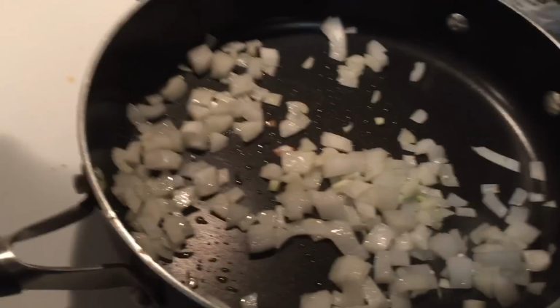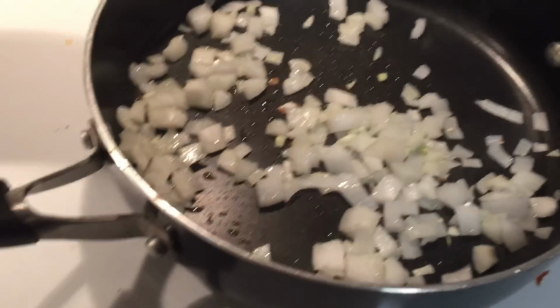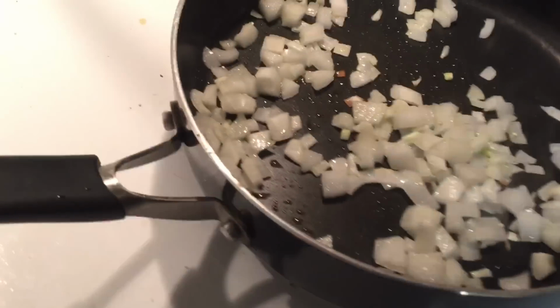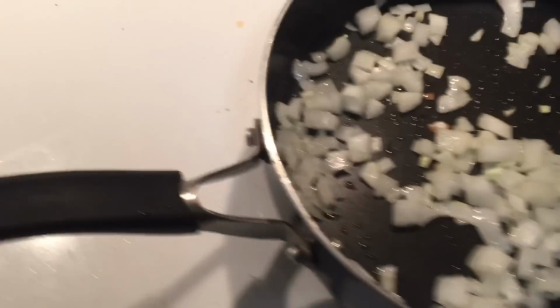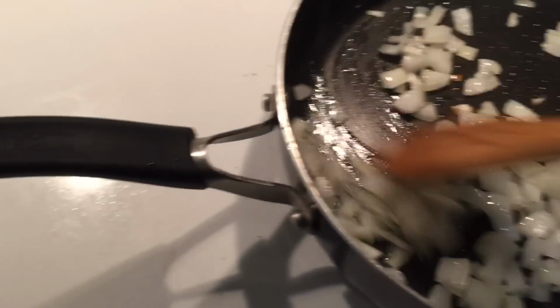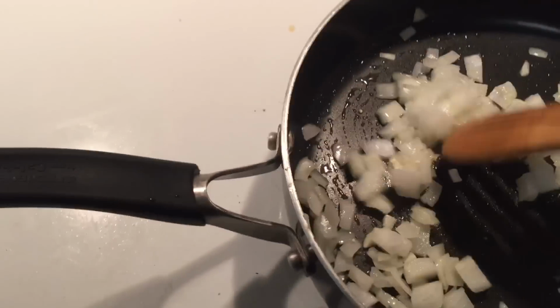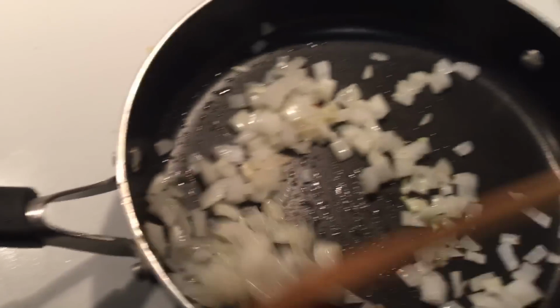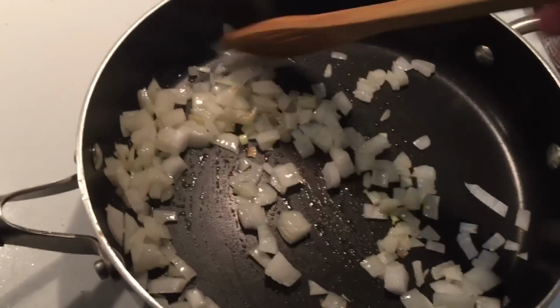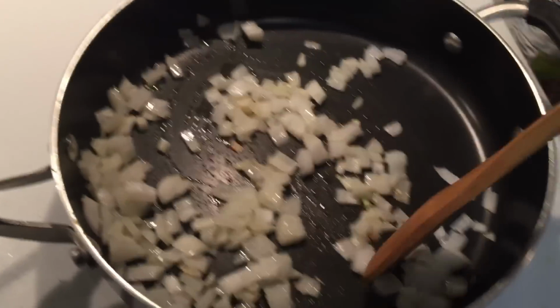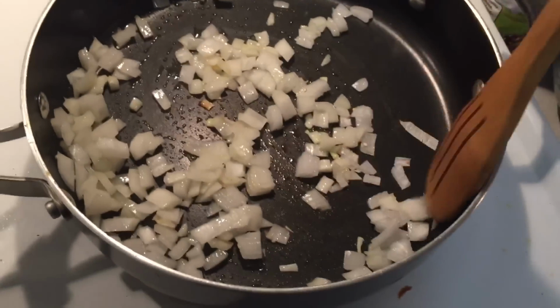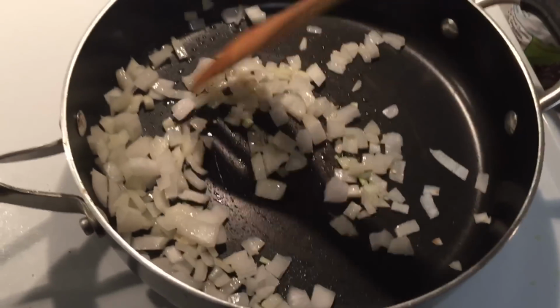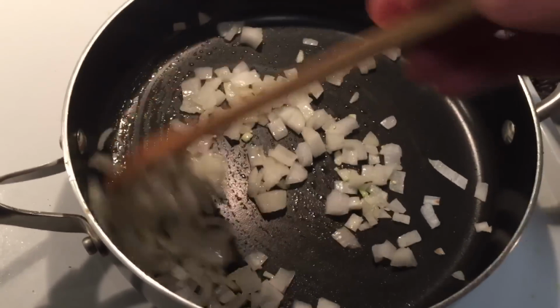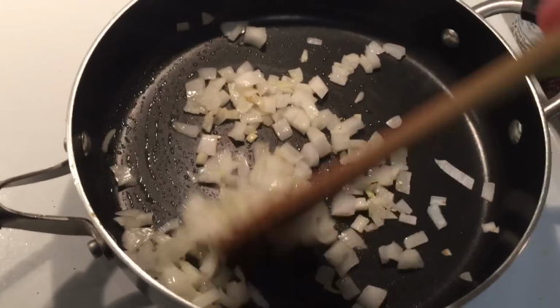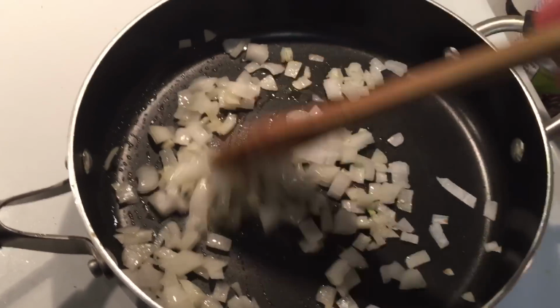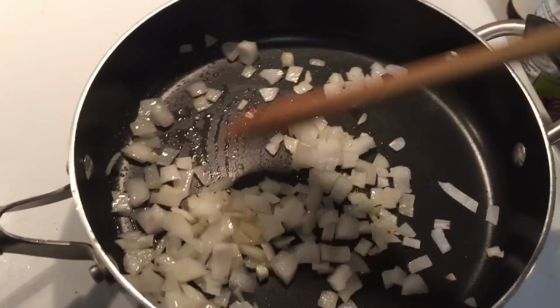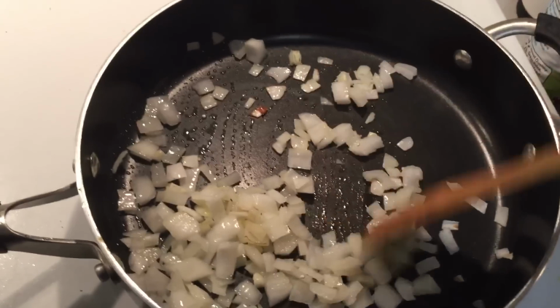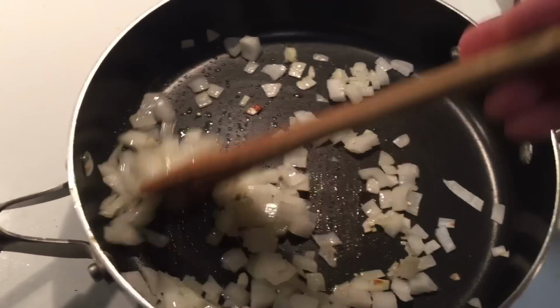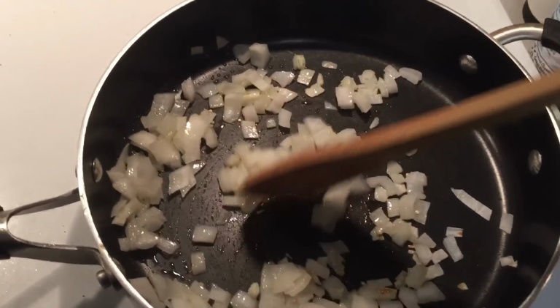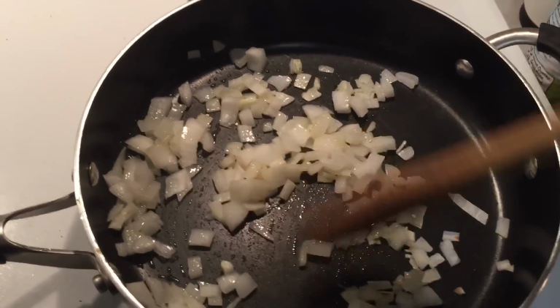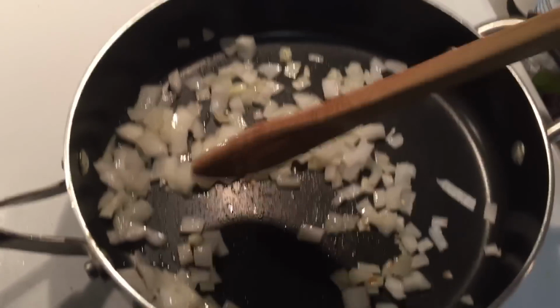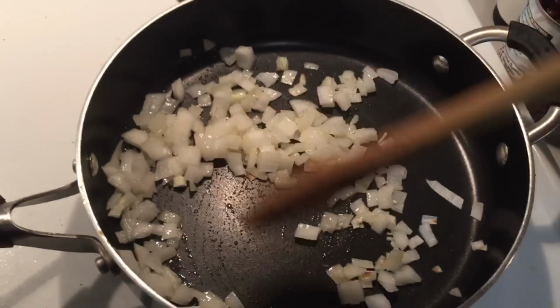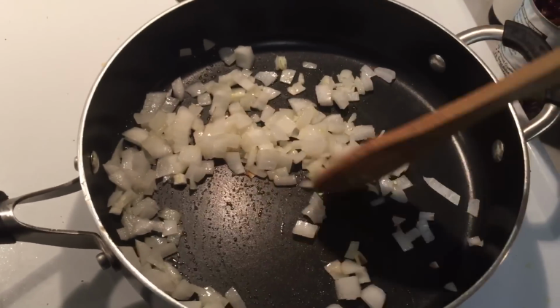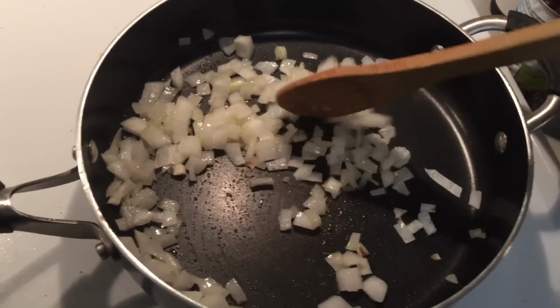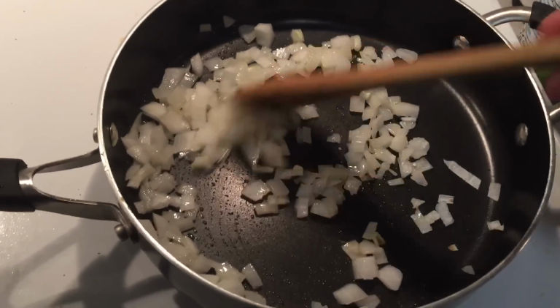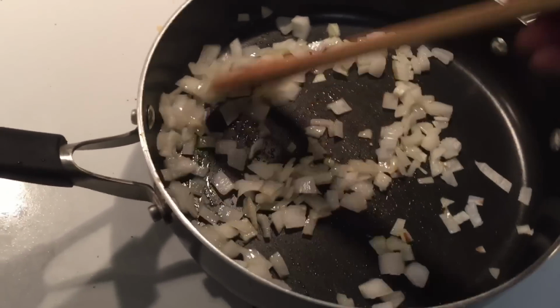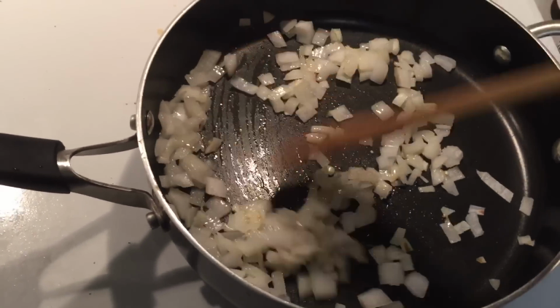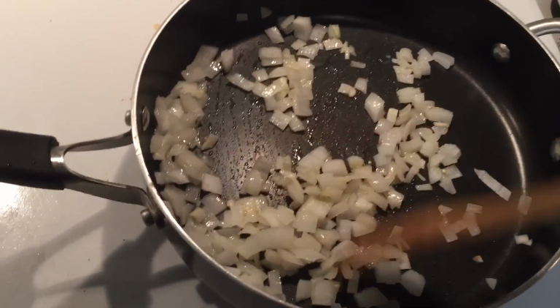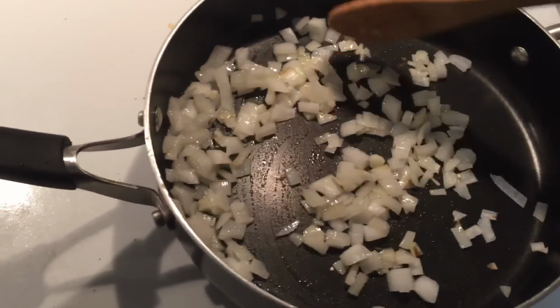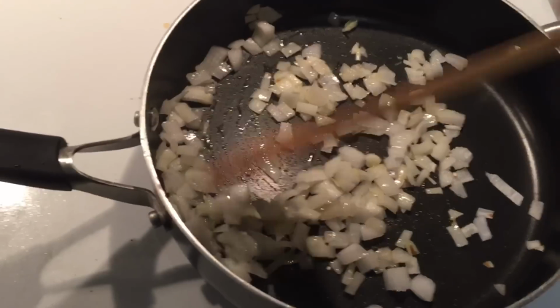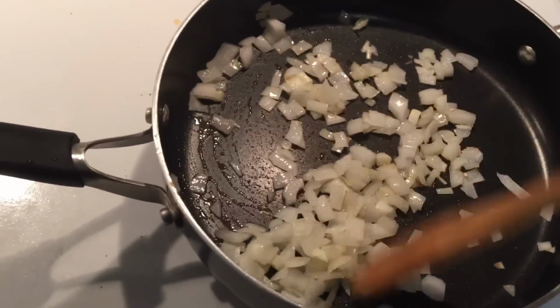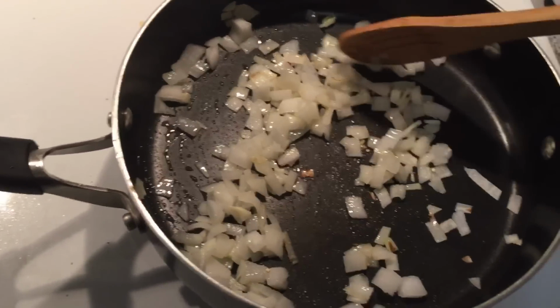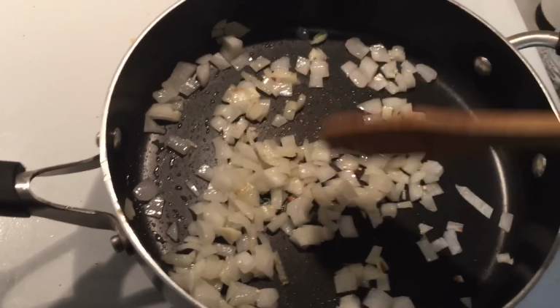Right now I've just got some onion that I'm sautéing in this skillet with a little bit of olive oil. This is going to cook for a while, so I've got it on a light sauté and I'm fine with that.